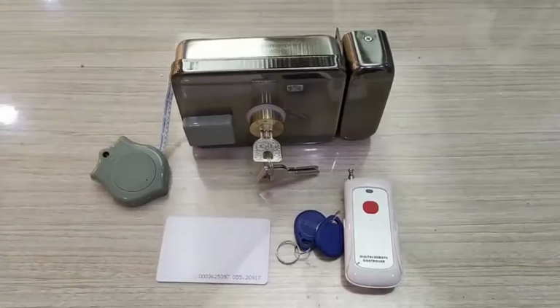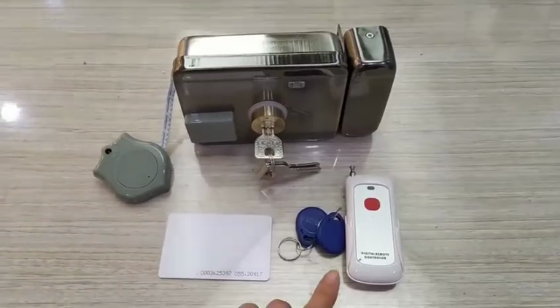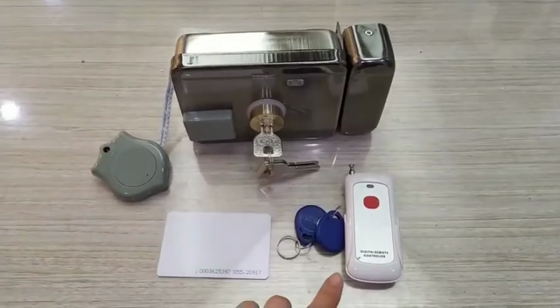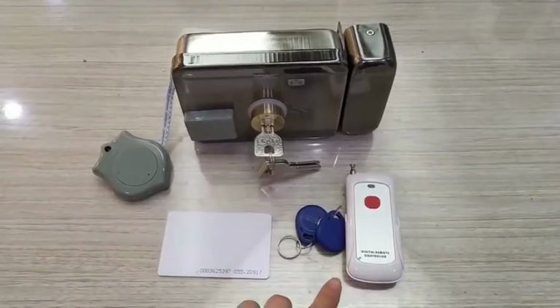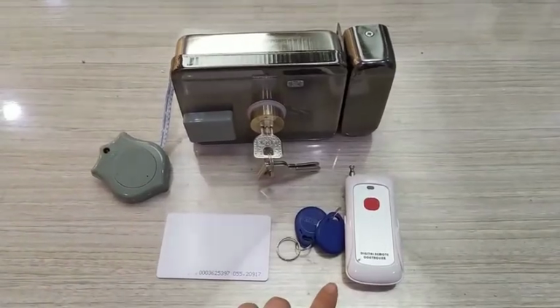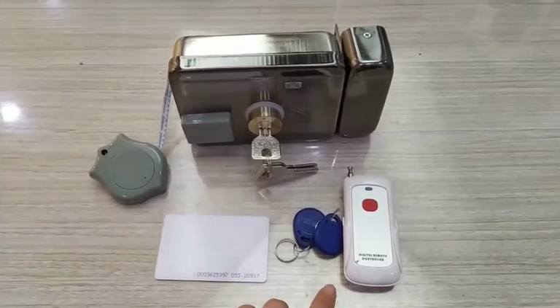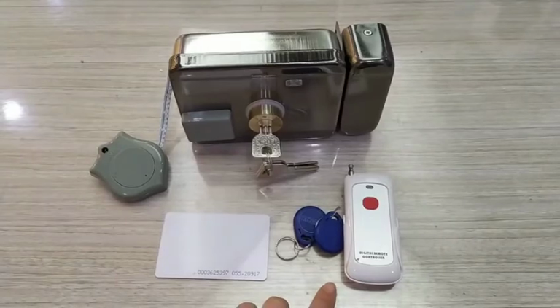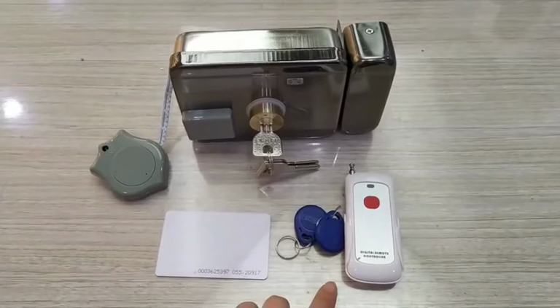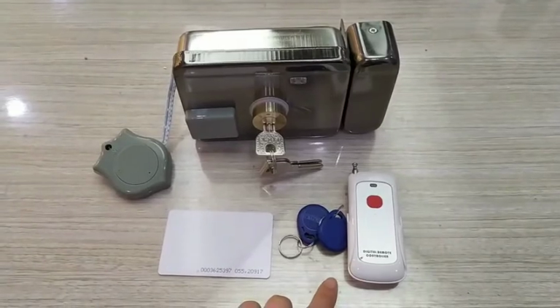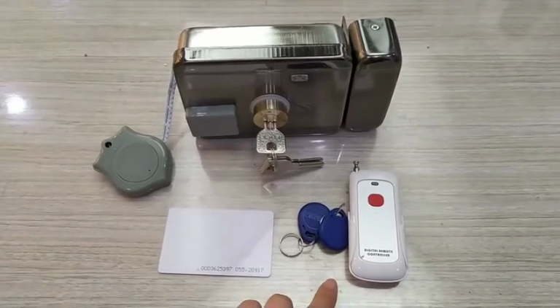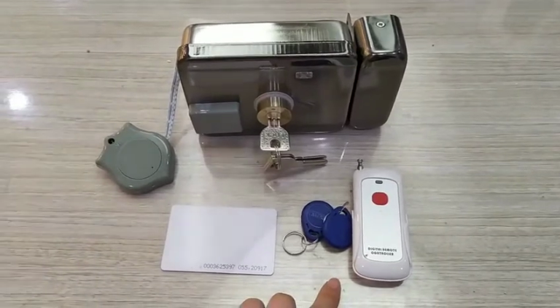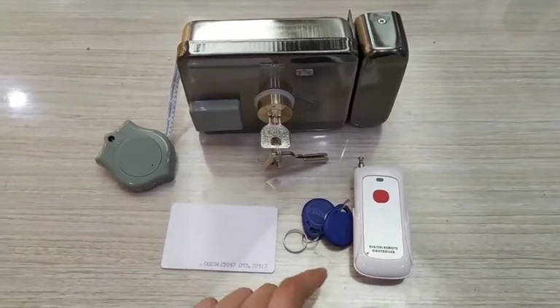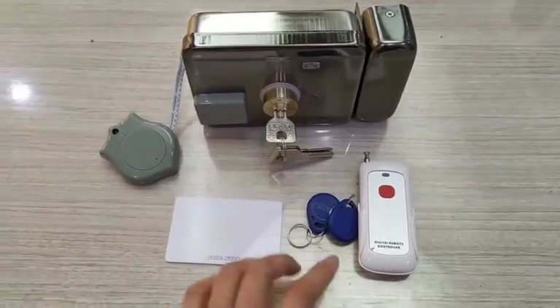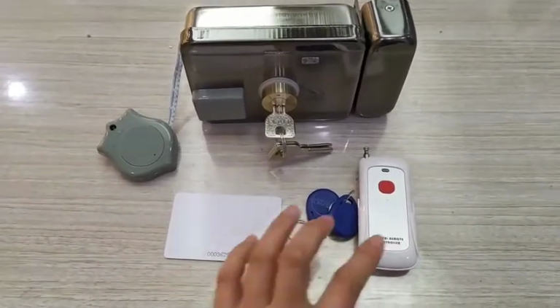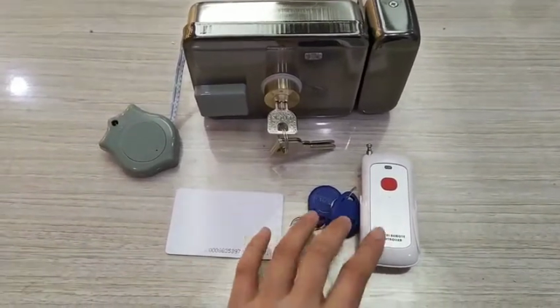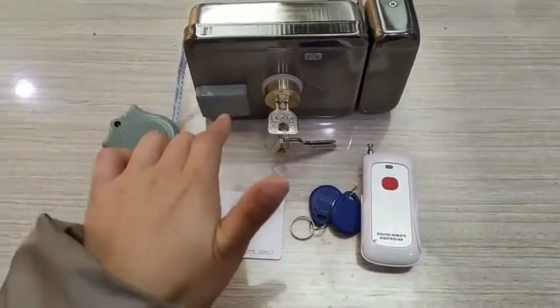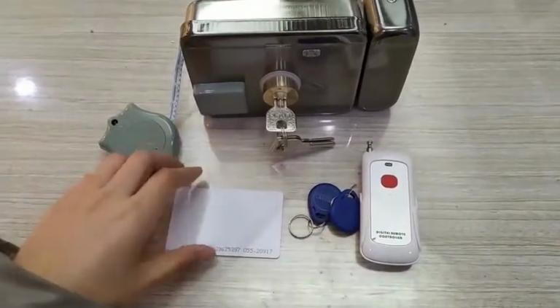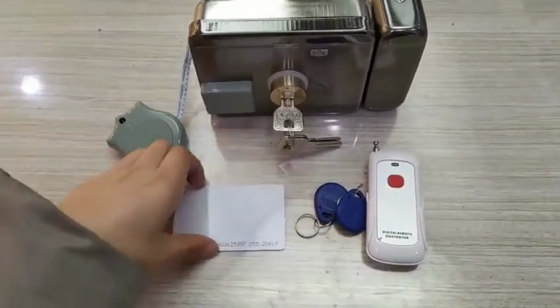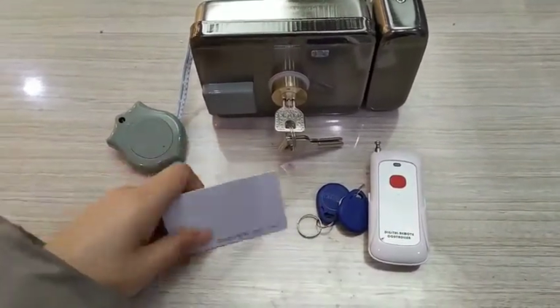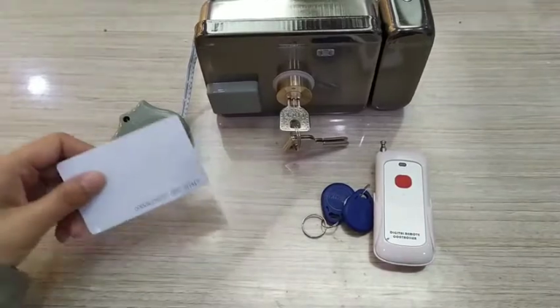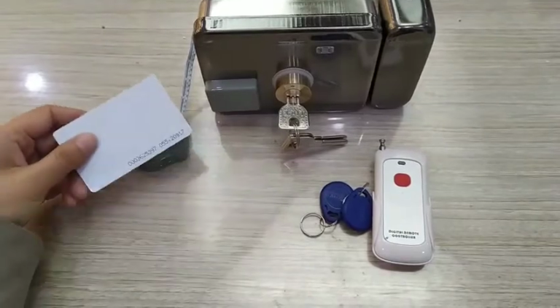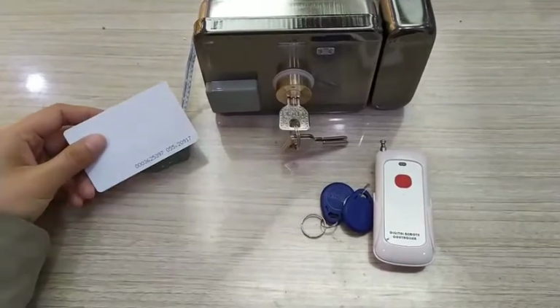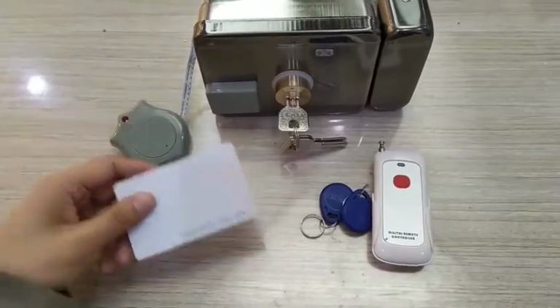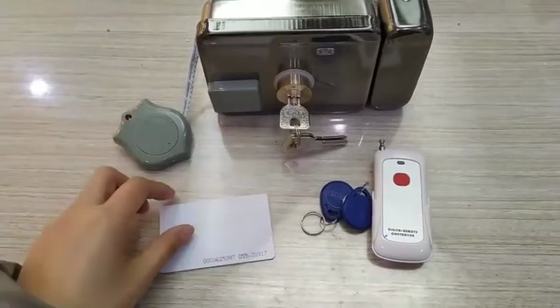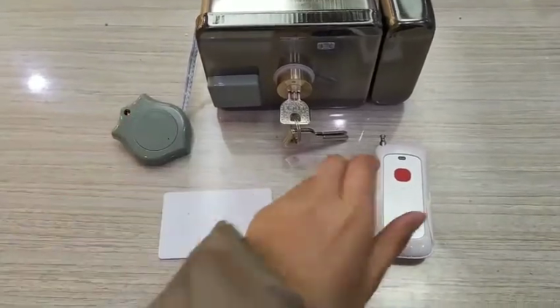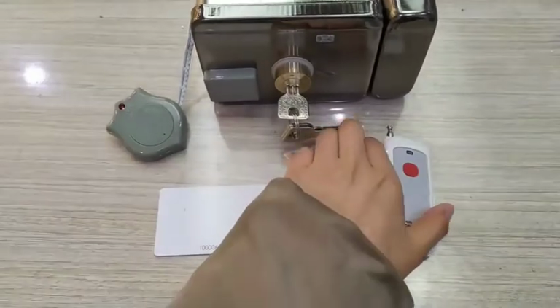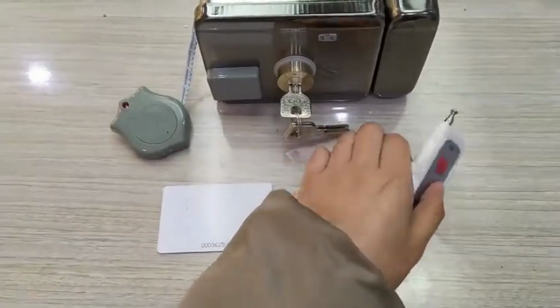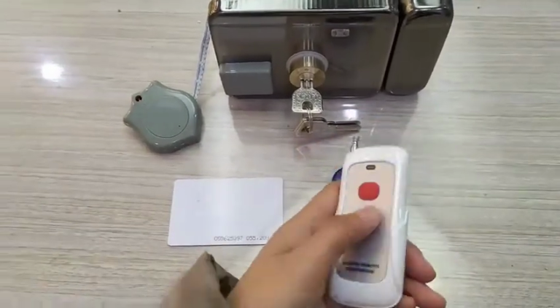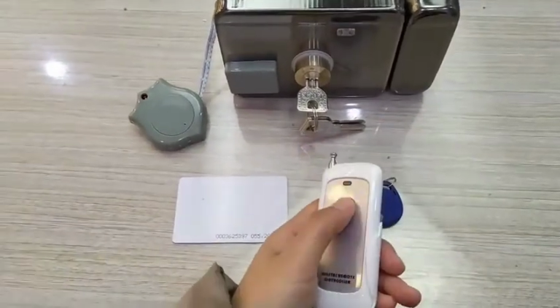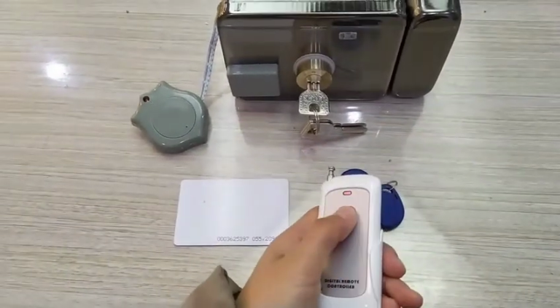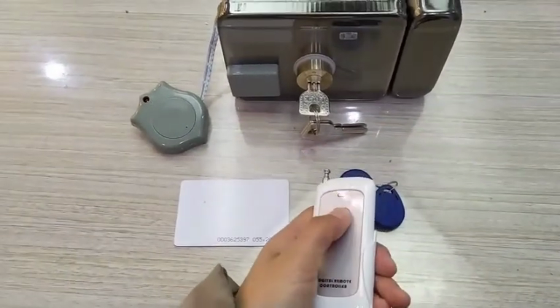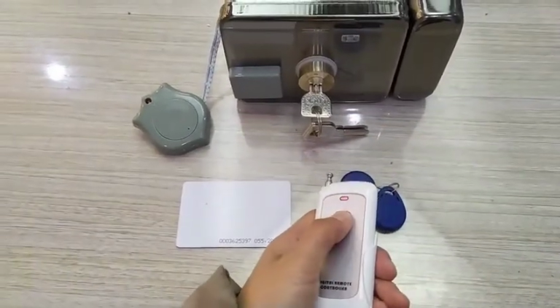The RF remote is an optional accessory for the device. To configure the remote to the lock, swipe your admin card and press the key.